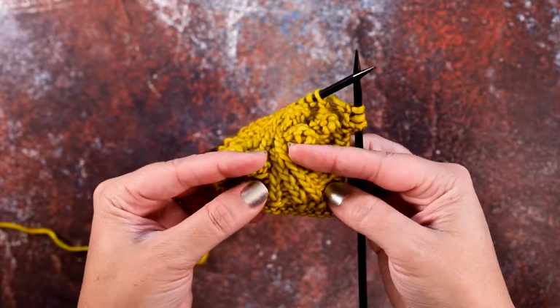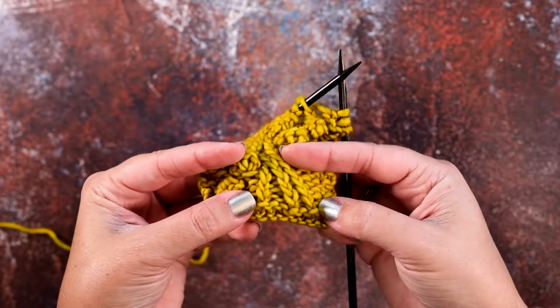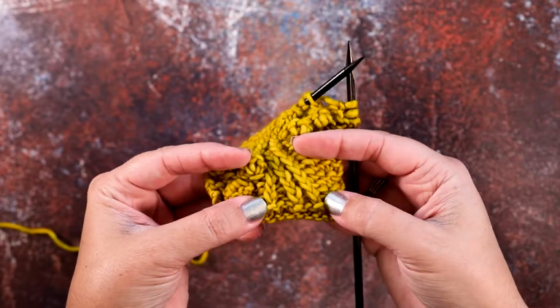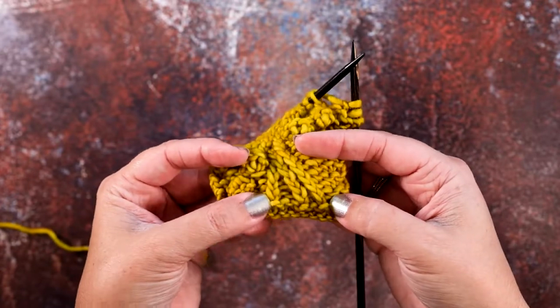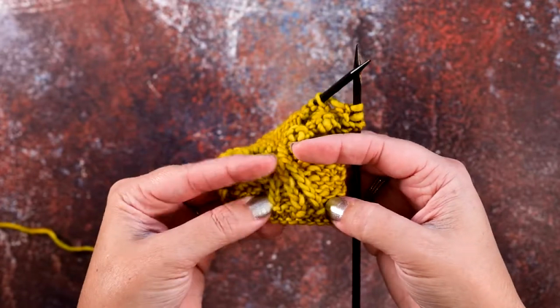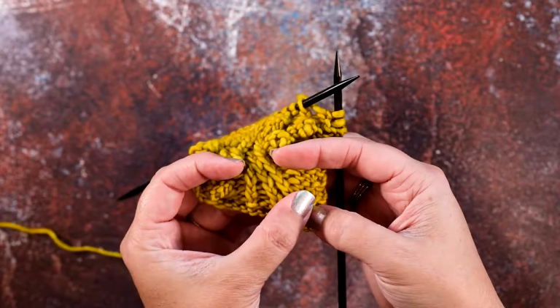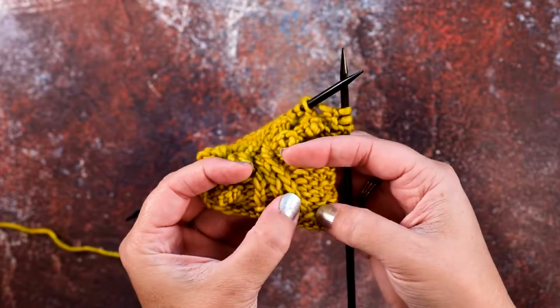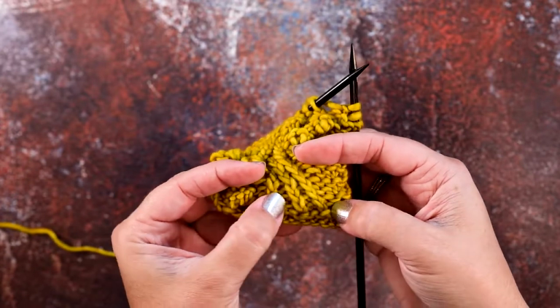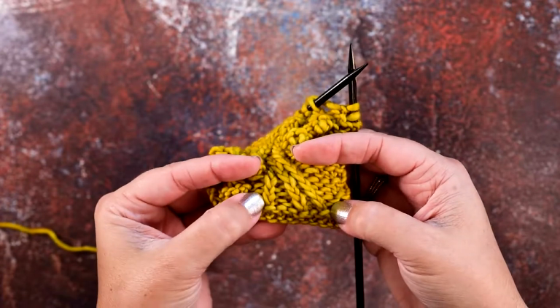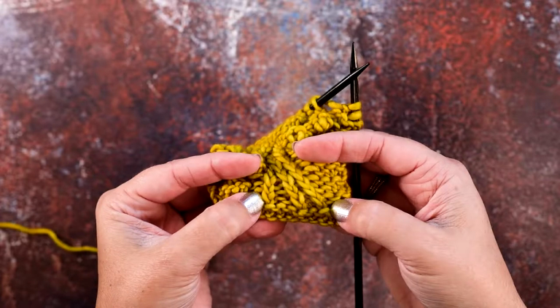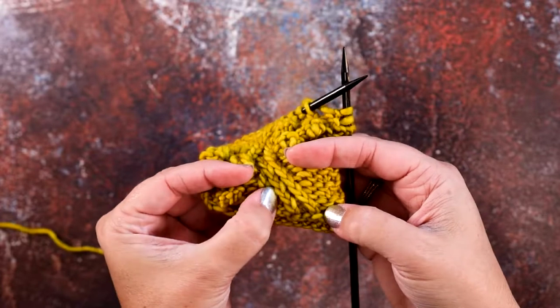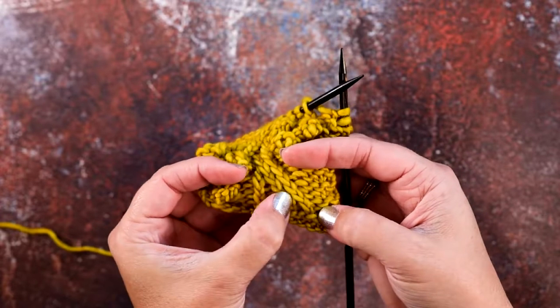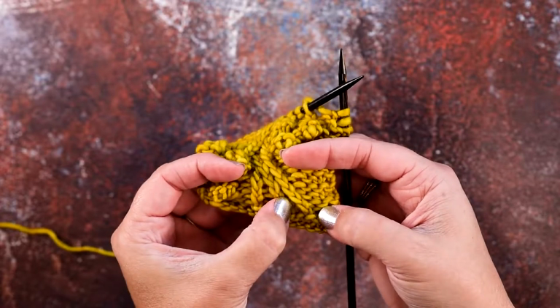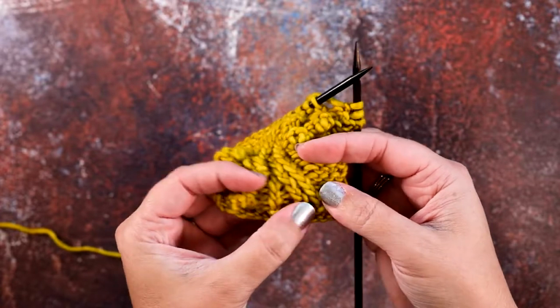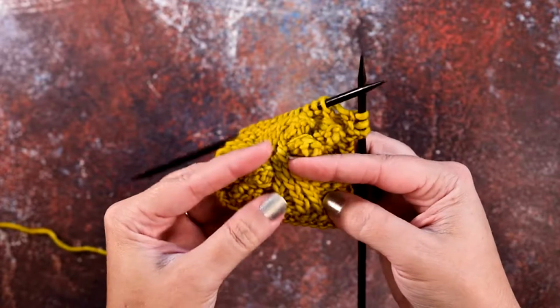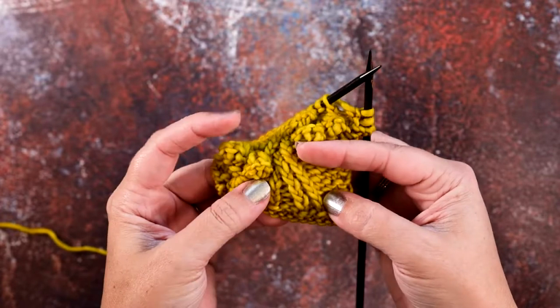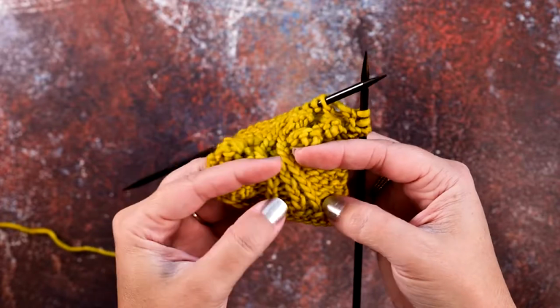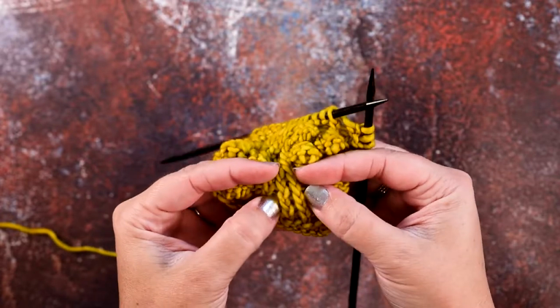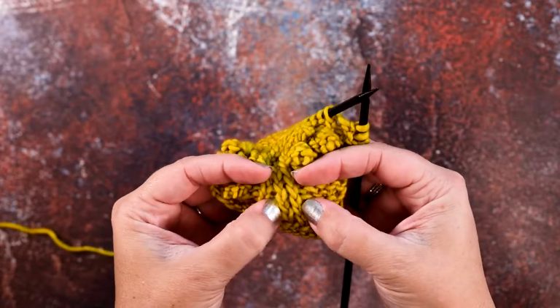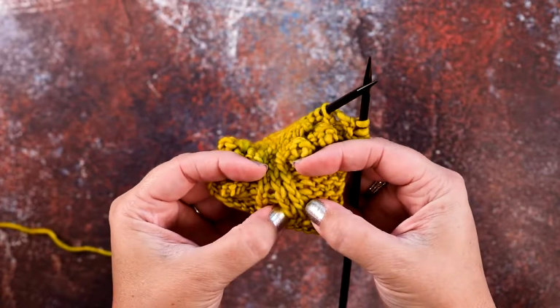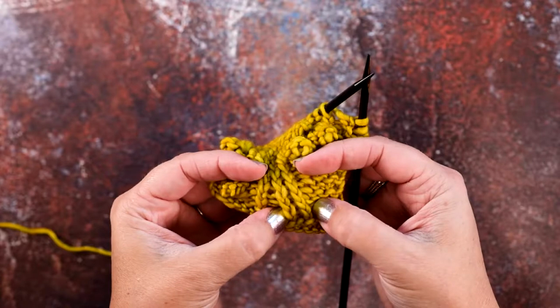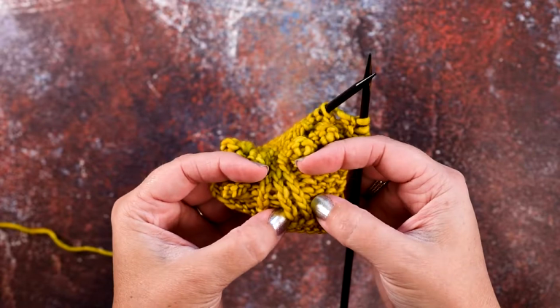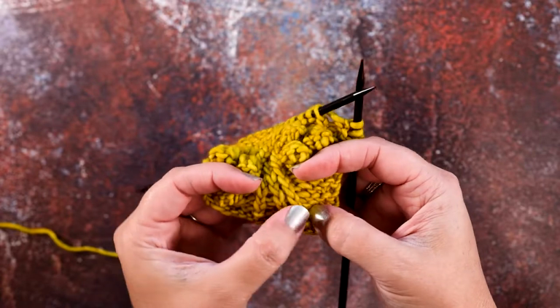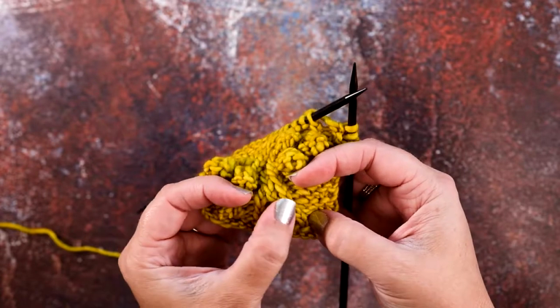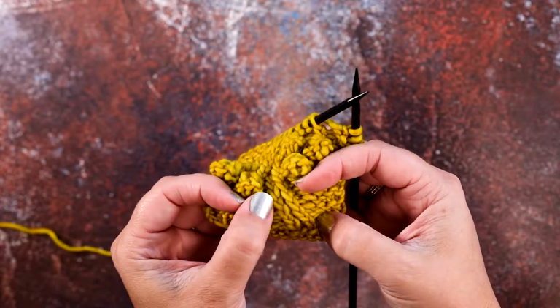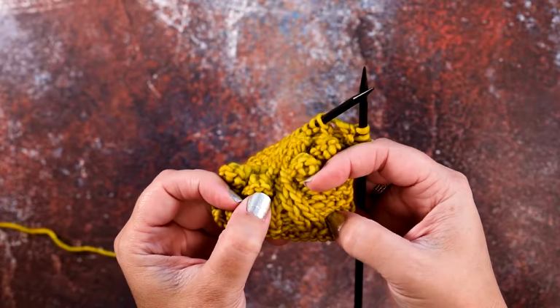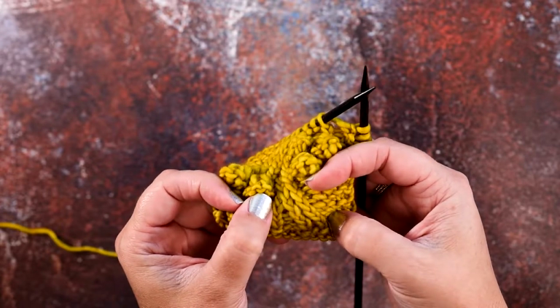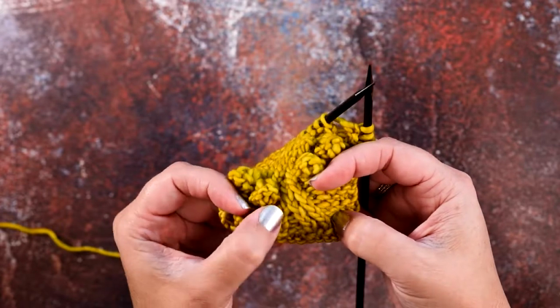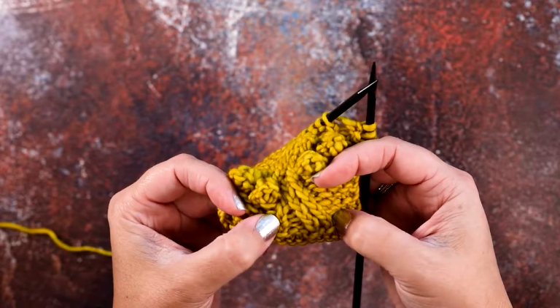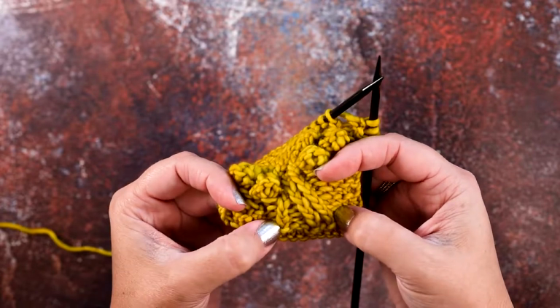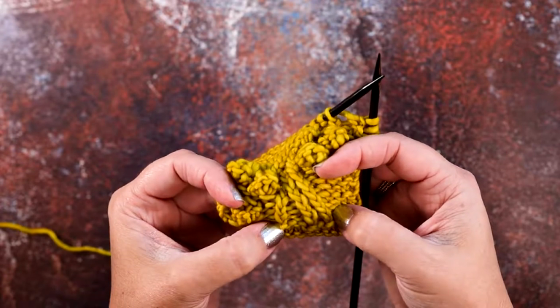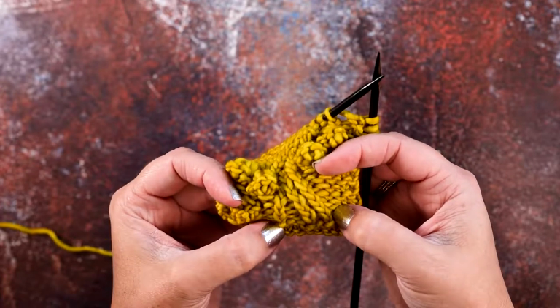If you take a look at my swatch here, you can see these three twisted knit stitches with purls in between. What we did is we took these first two twisted knit stitches and we crossed them over the front of the final twisted knit stitch.